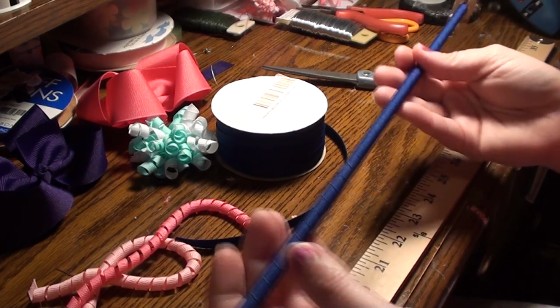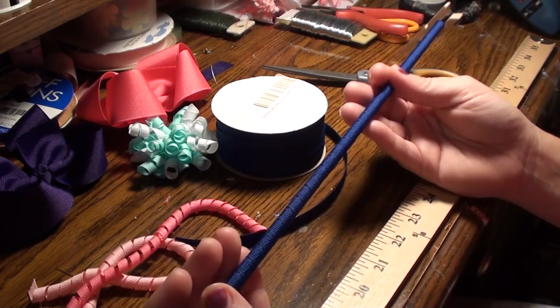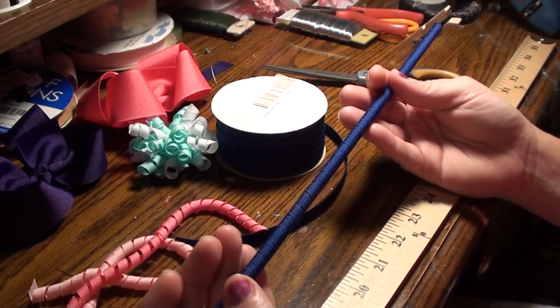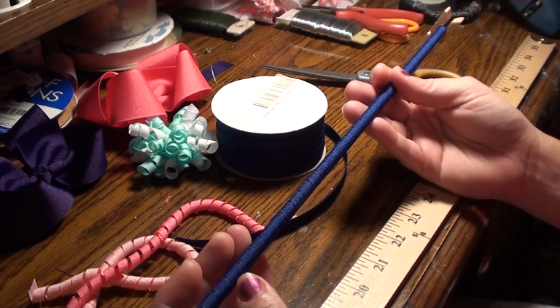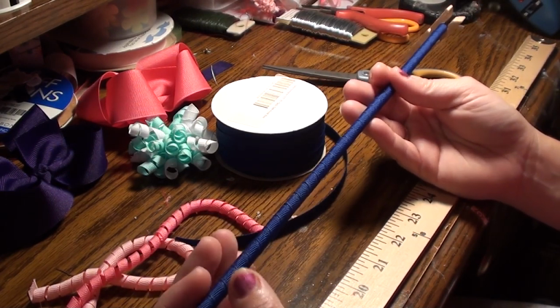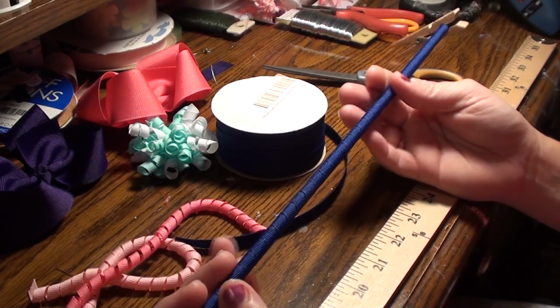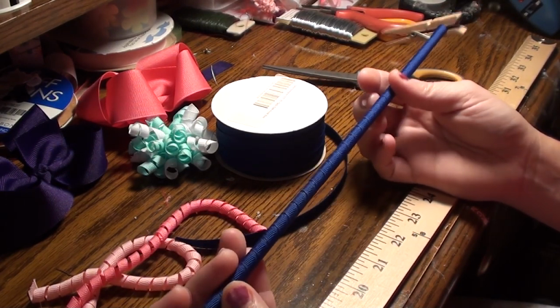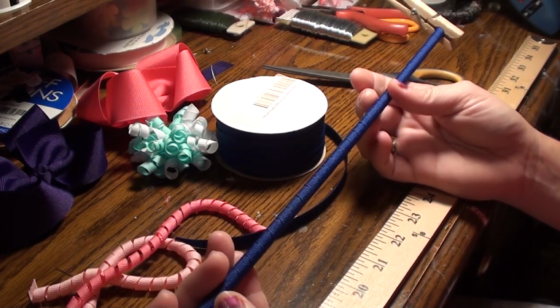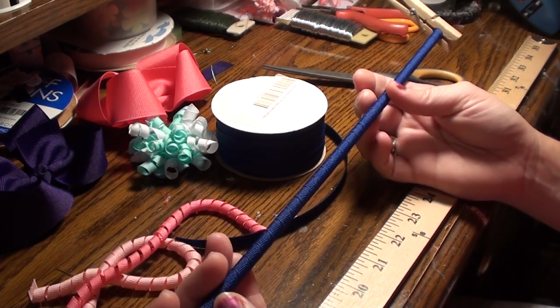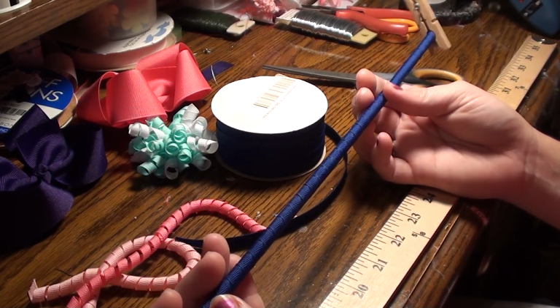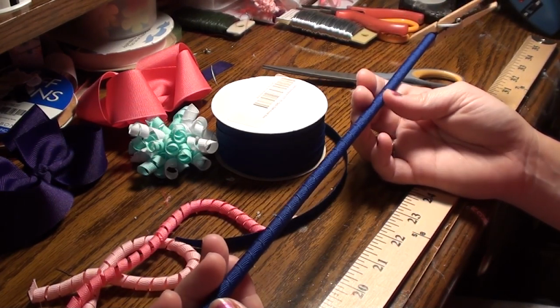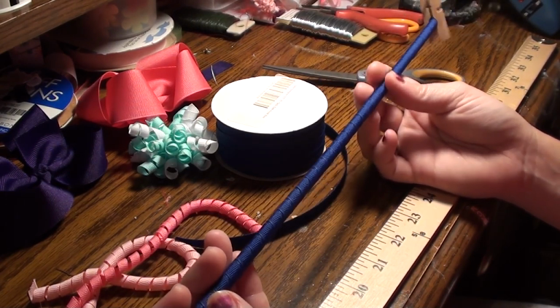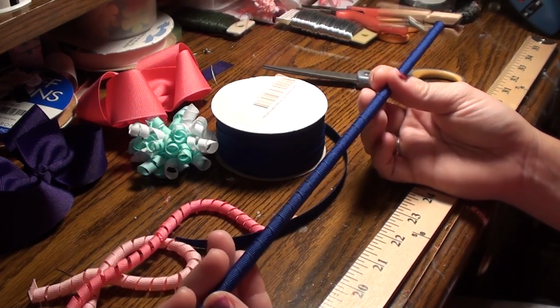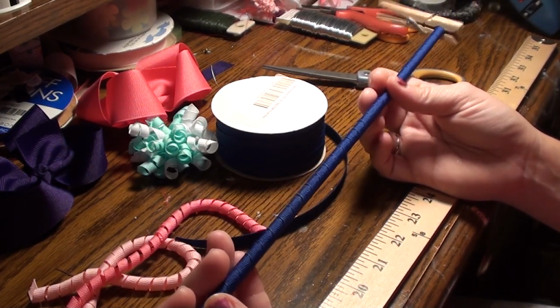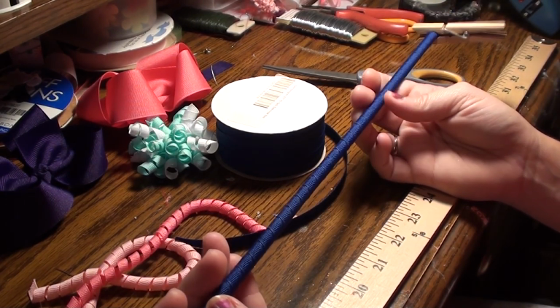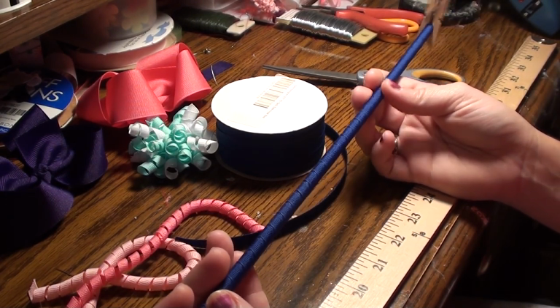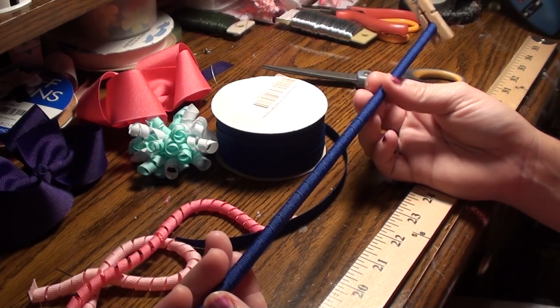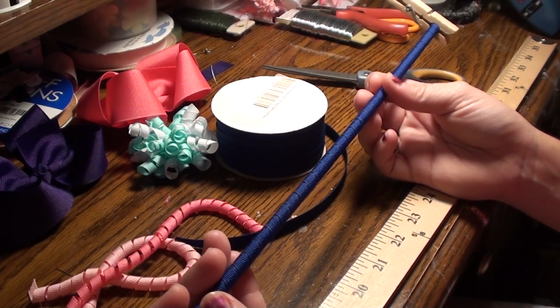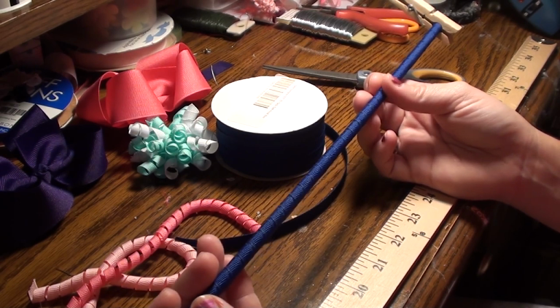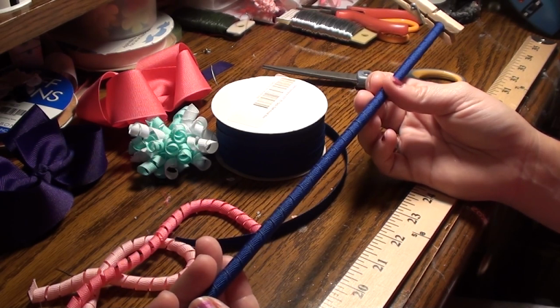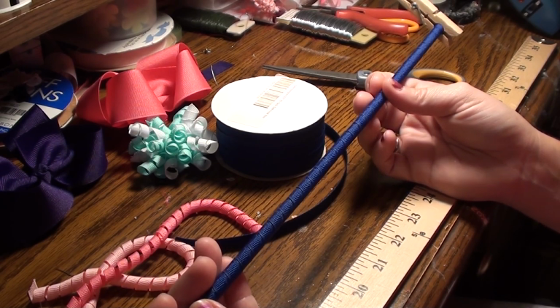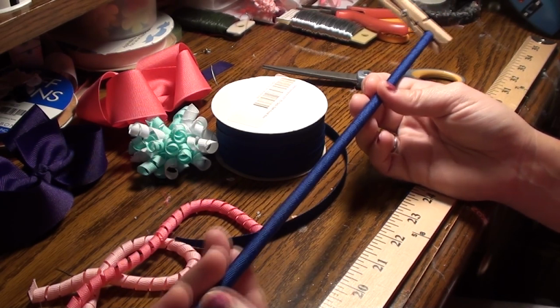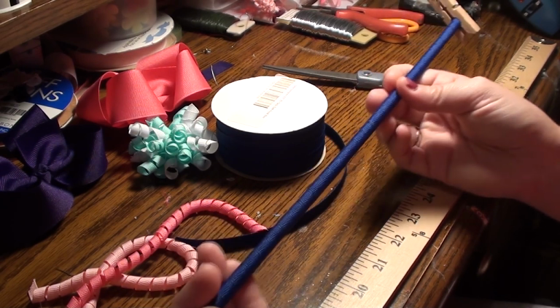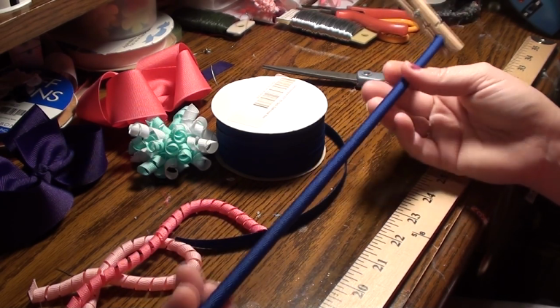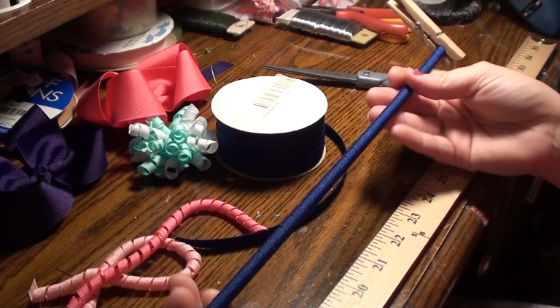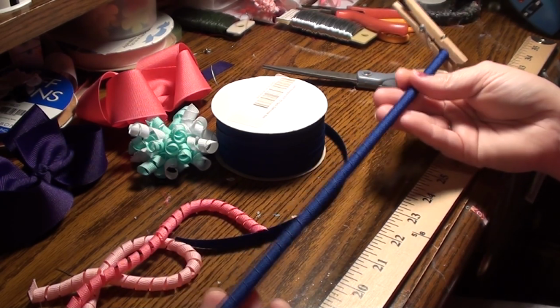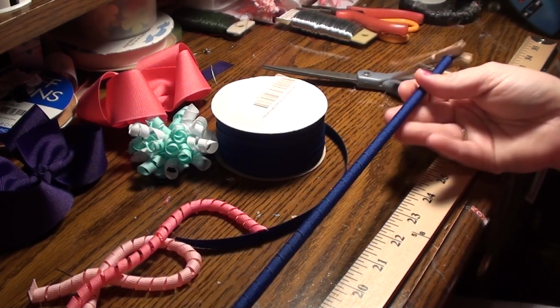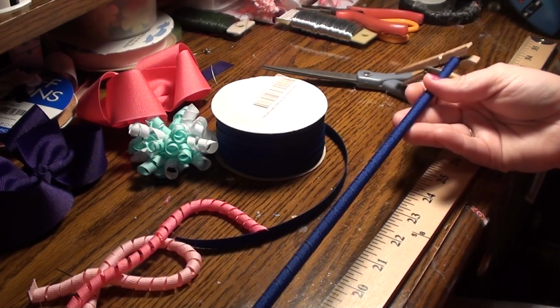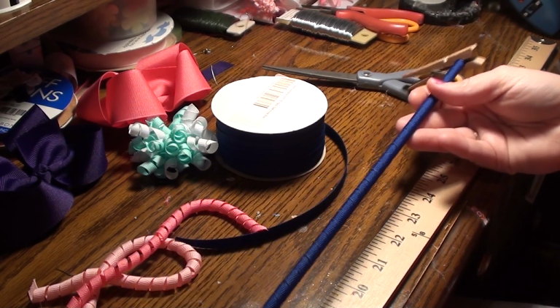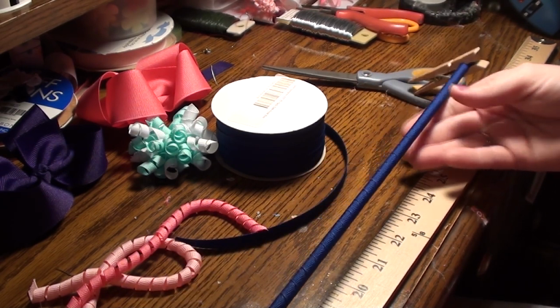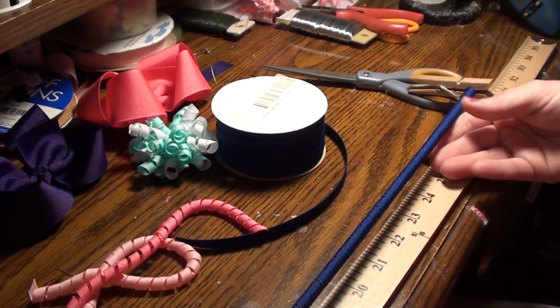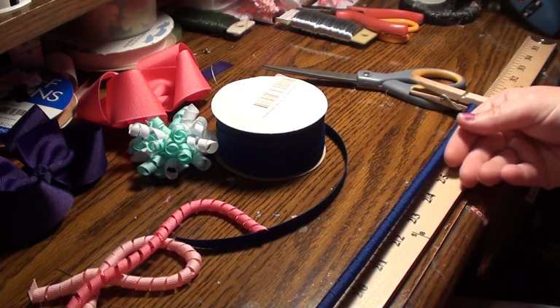So I'll do a video on how to actually make a bow another time, but I just wanted to let you know how to make the ribbon first. Thanks for watching — see you next time.